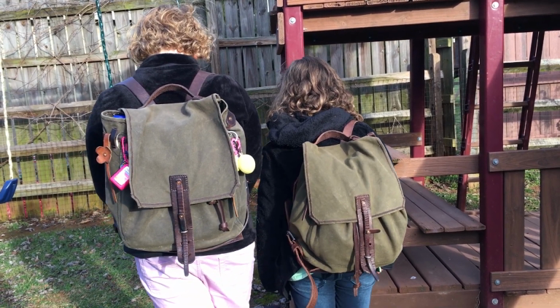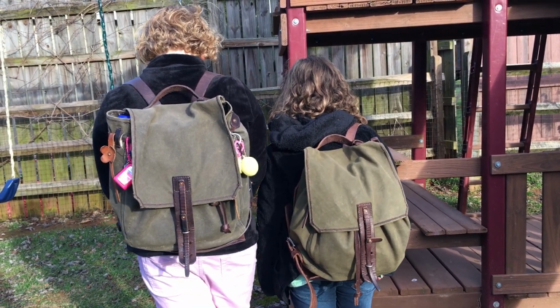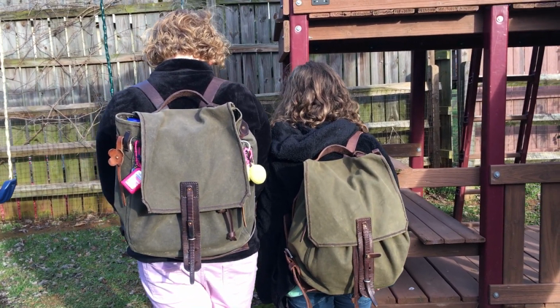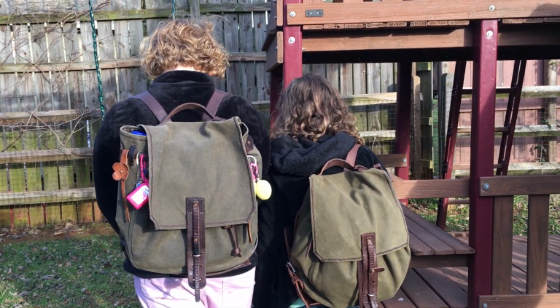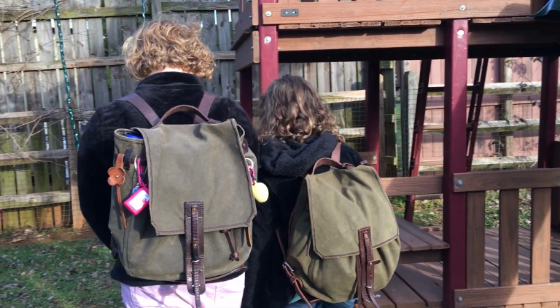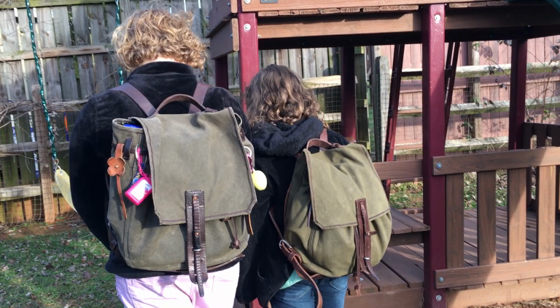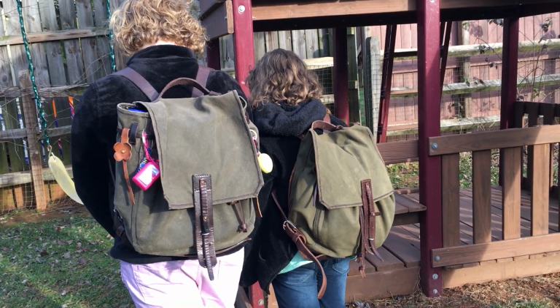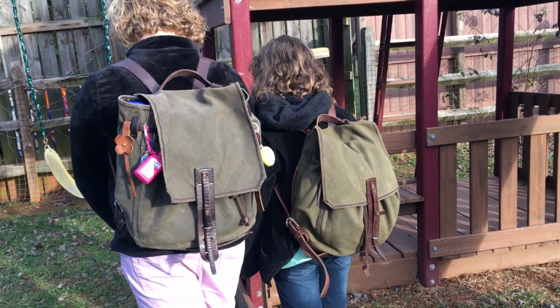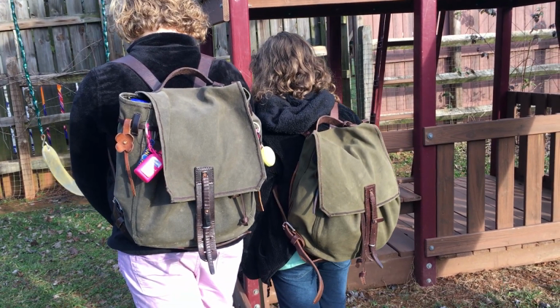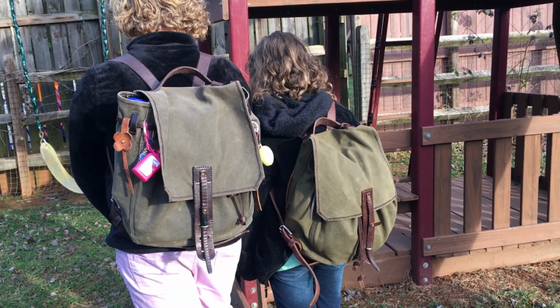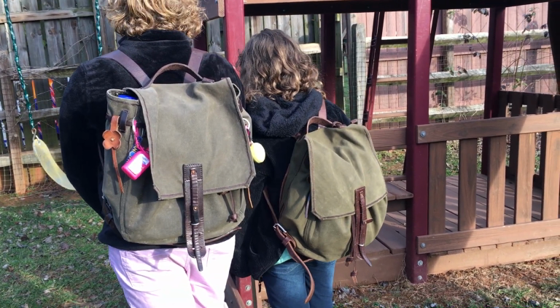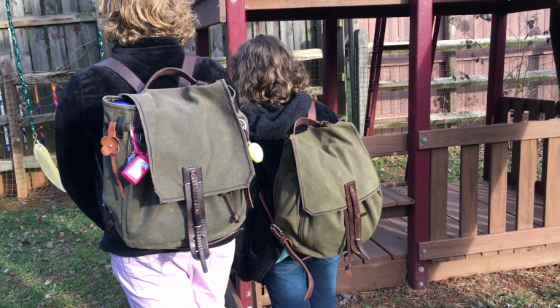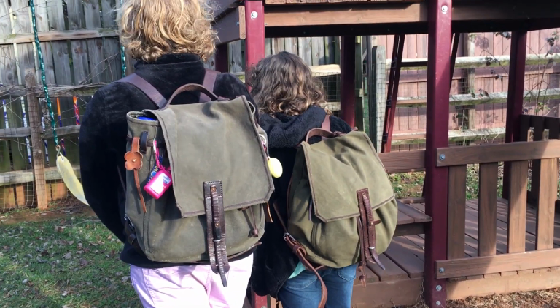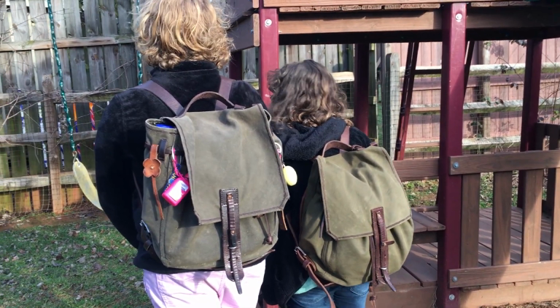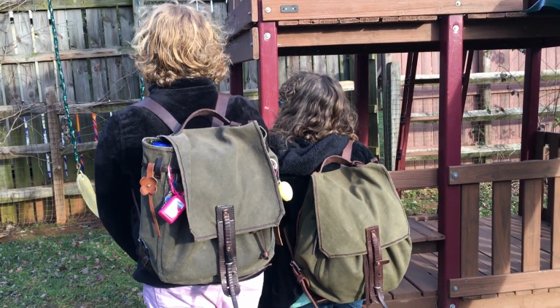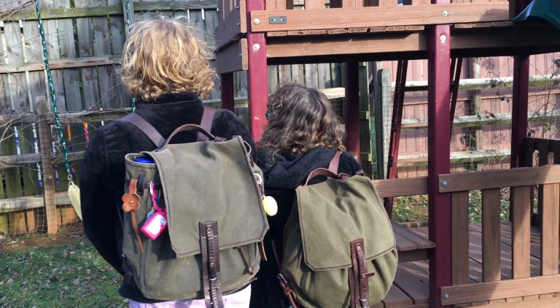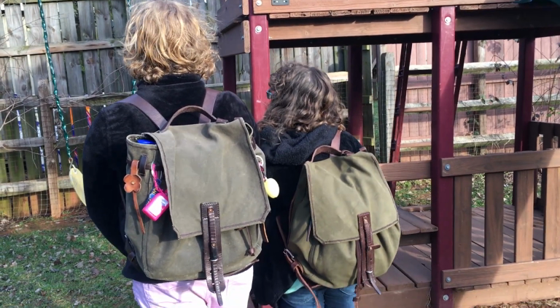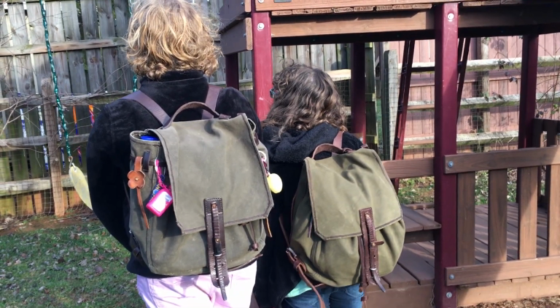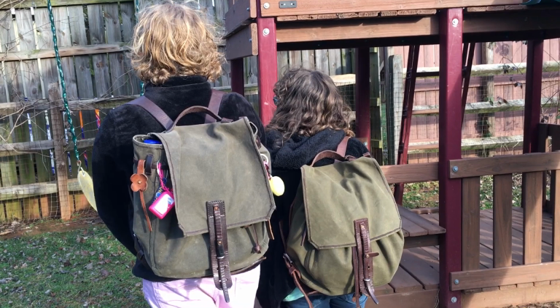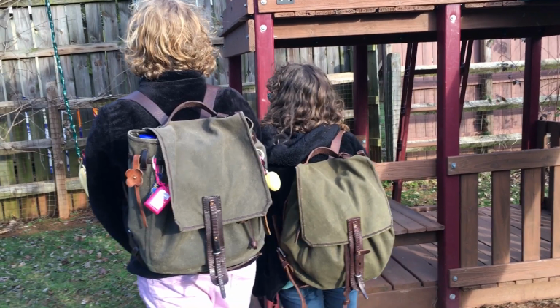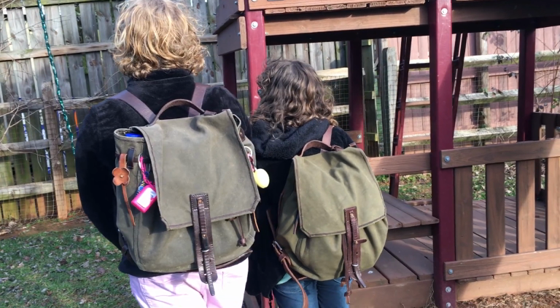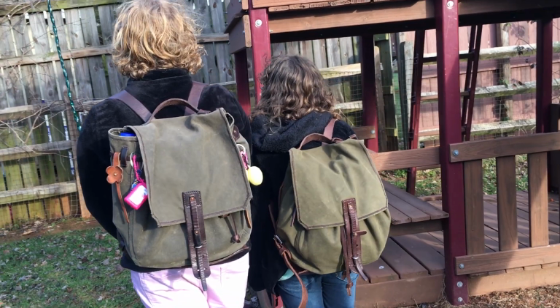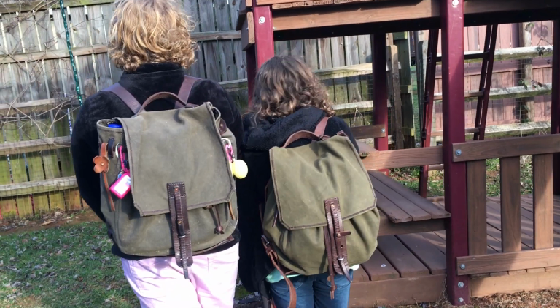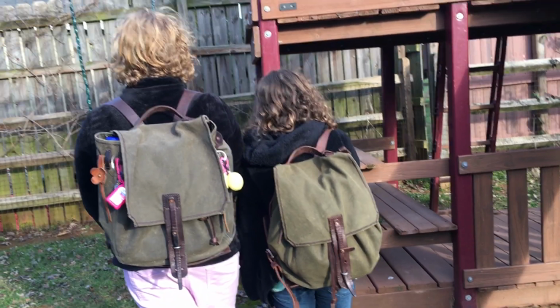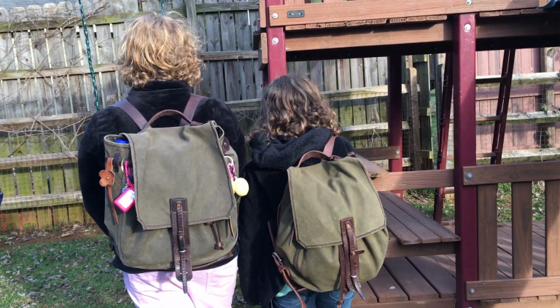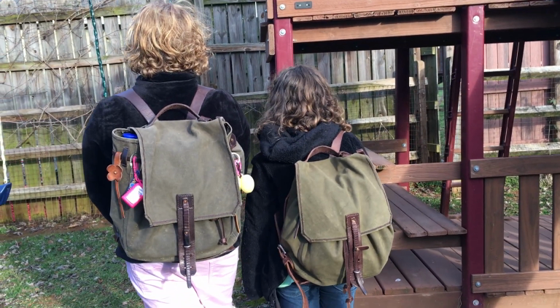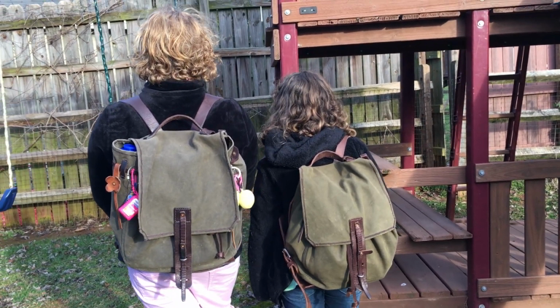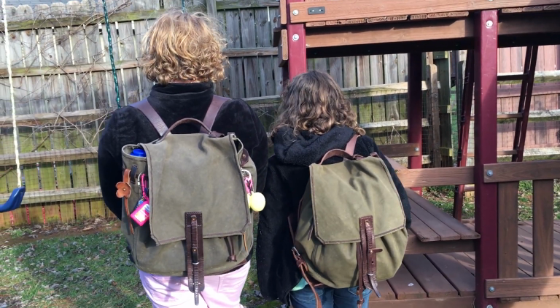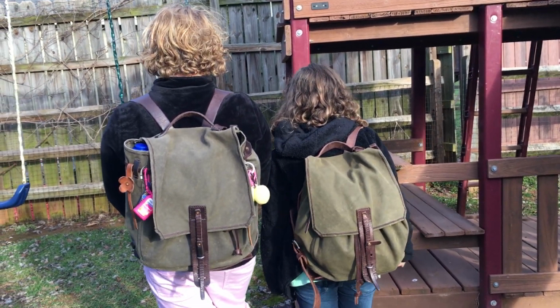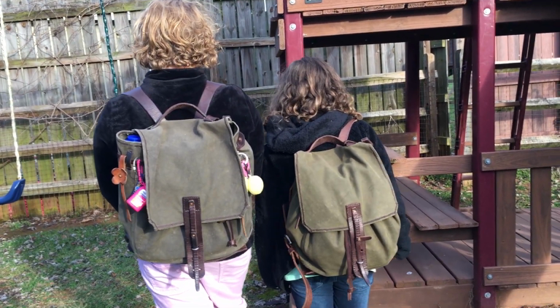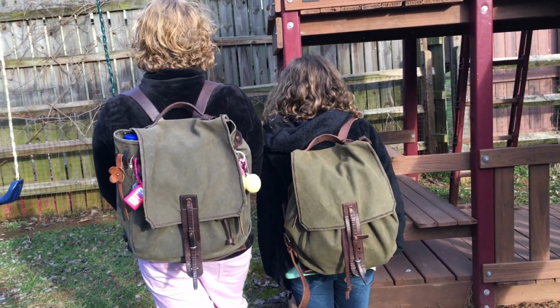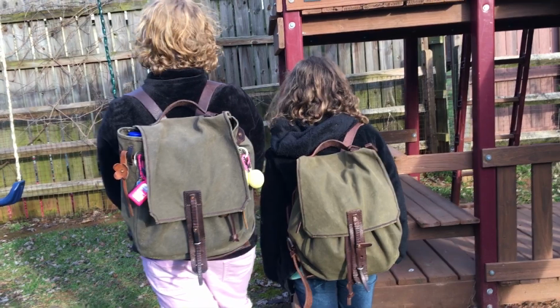This is the smaller size of the Simple Backpack. My daughters Kaylee and Josie are going to tell you what they think about them — things that they like and things that they don't like.